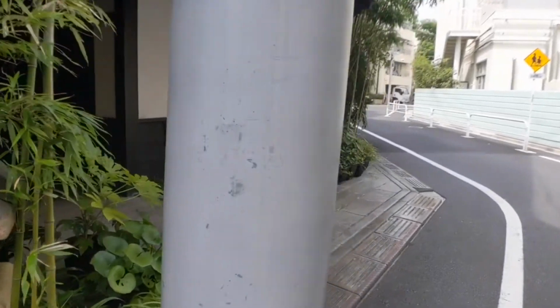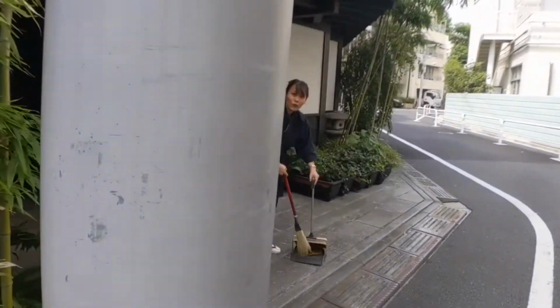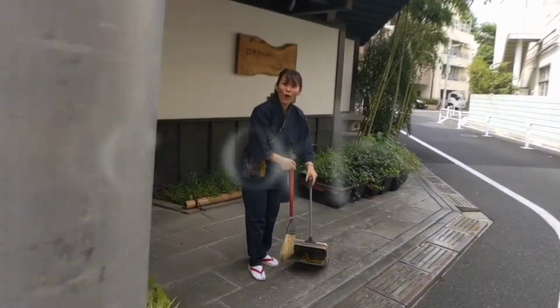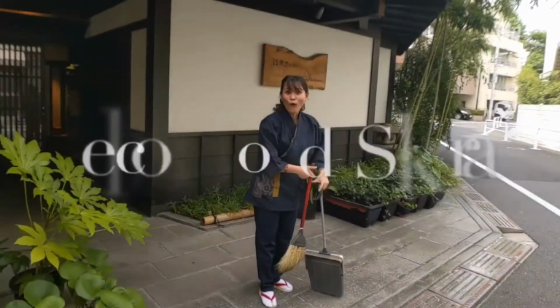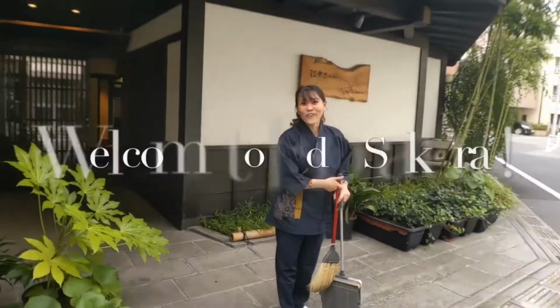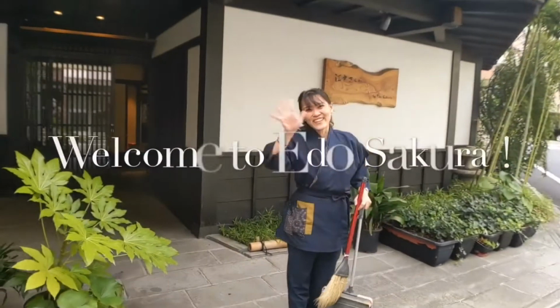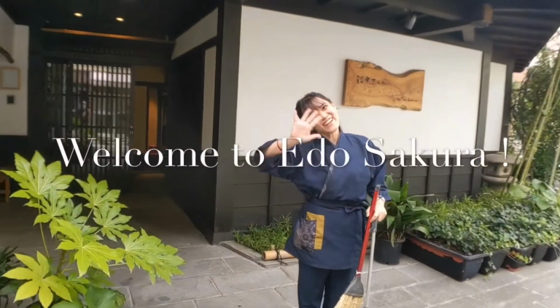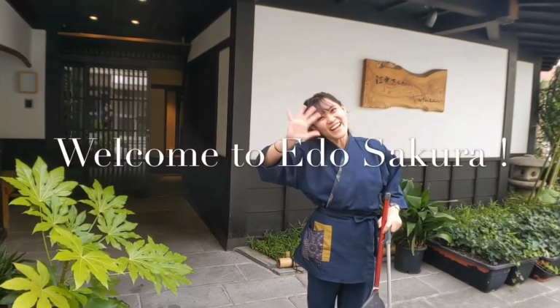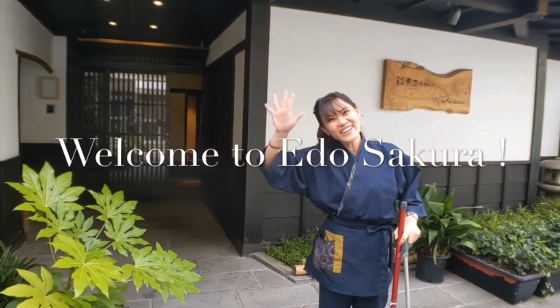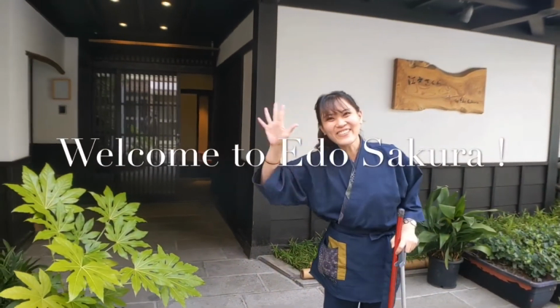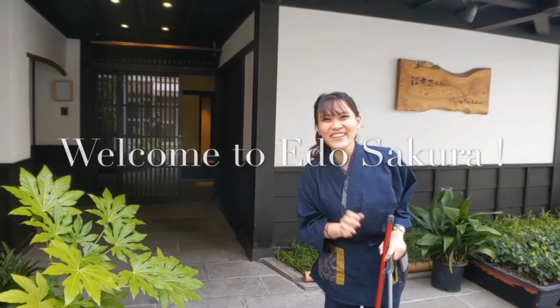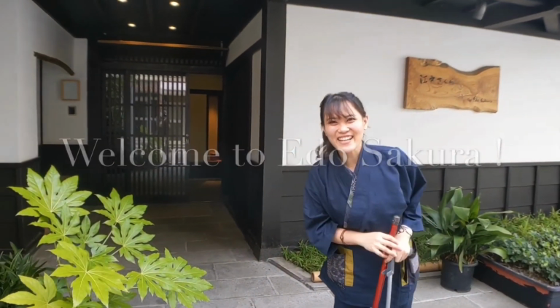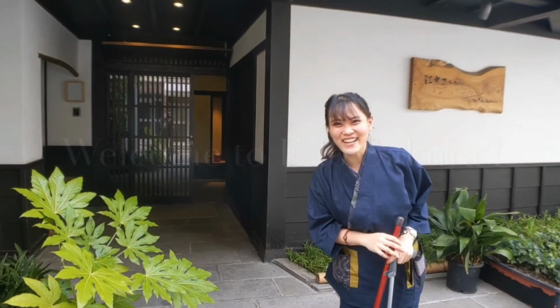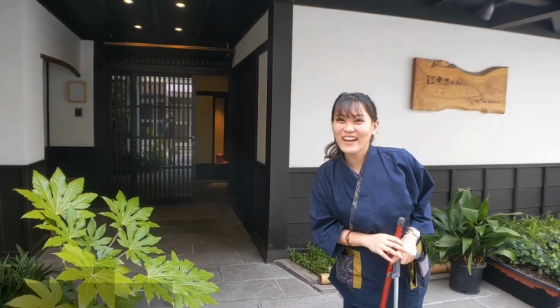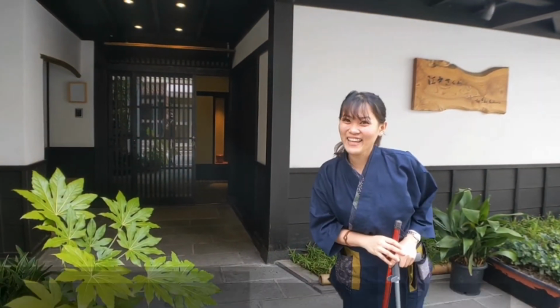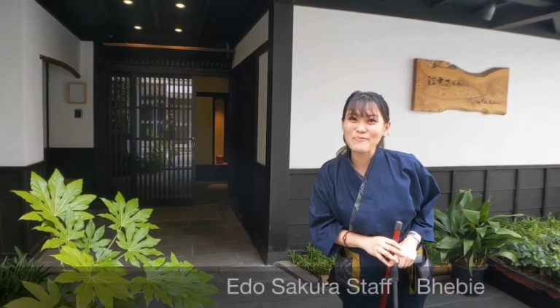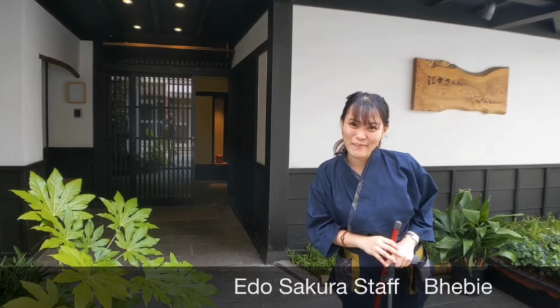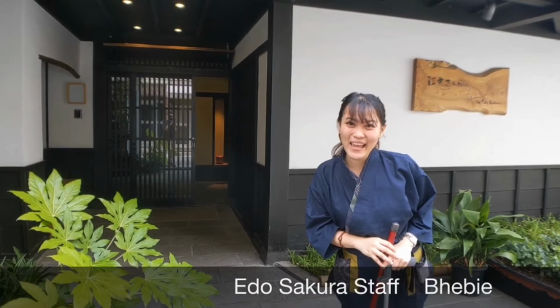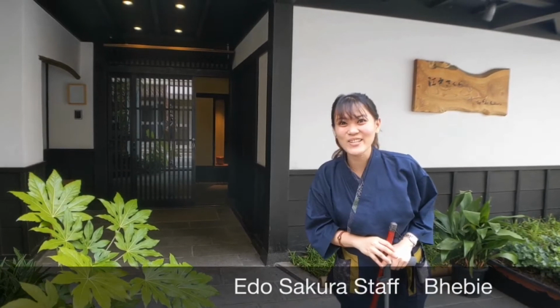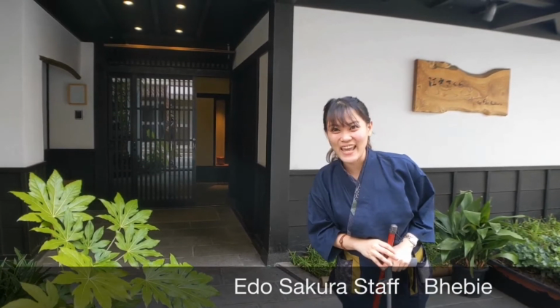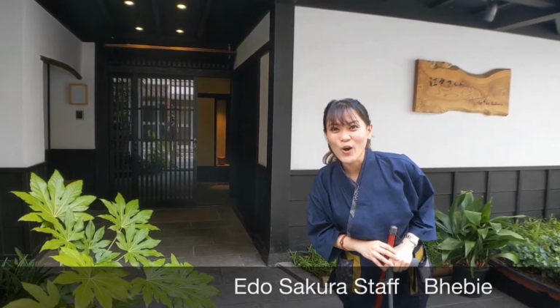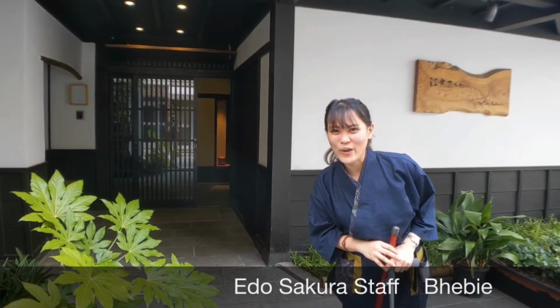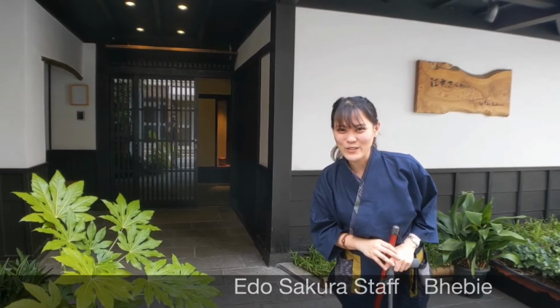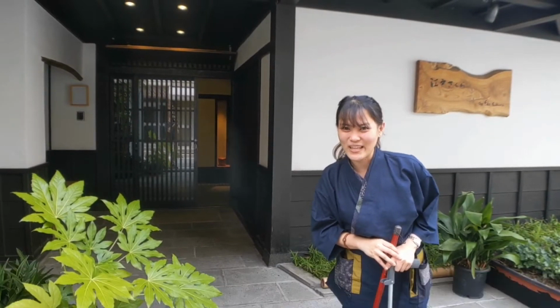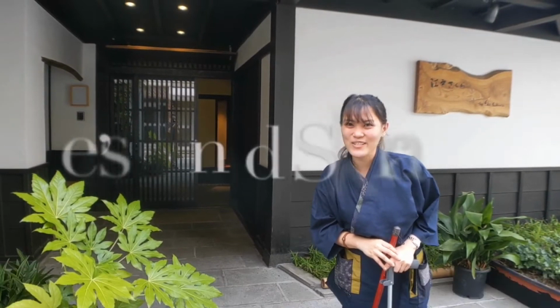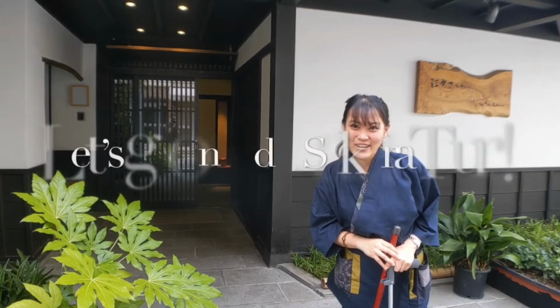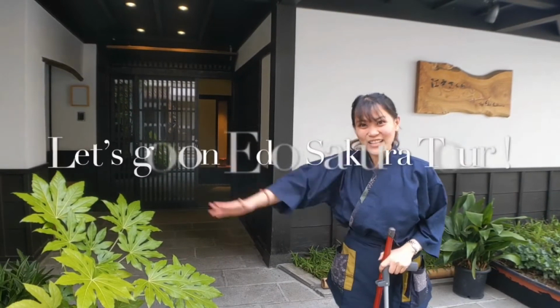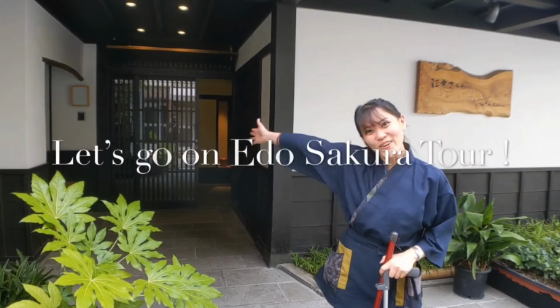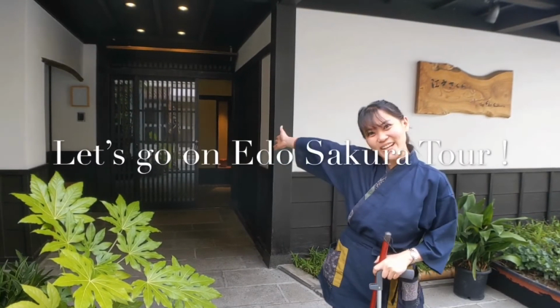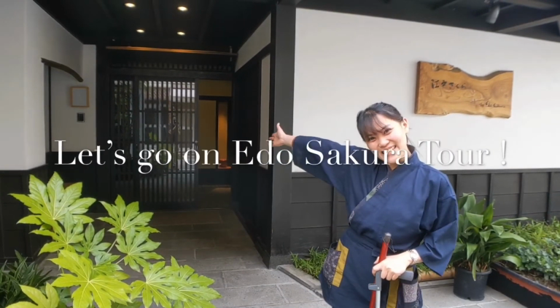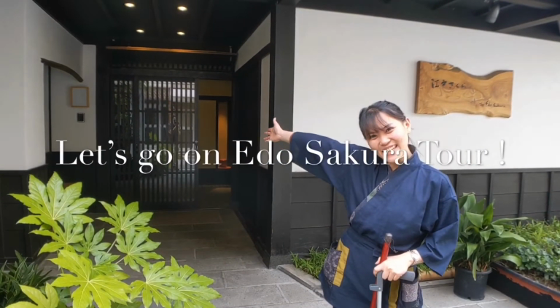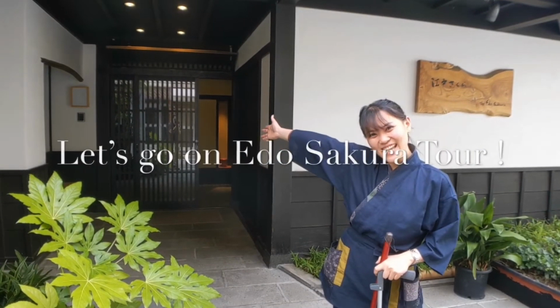Konnichiwa! Welcome to Ido Sakura. My name is Bebe and today we will do the Ido Sakura tour. Let's get inside!